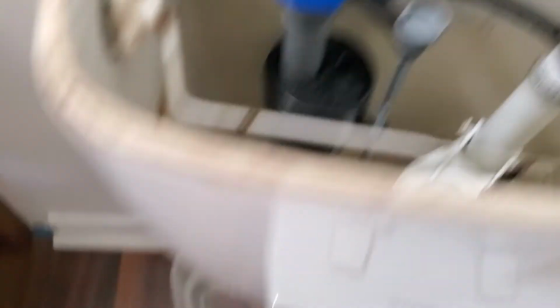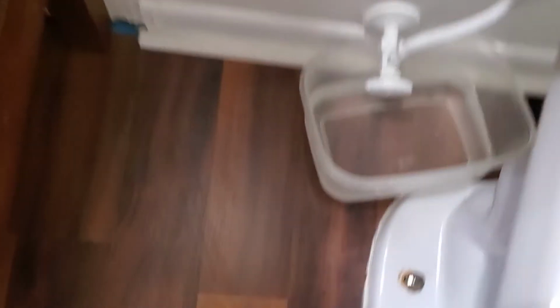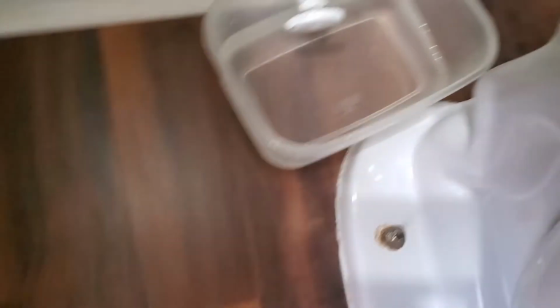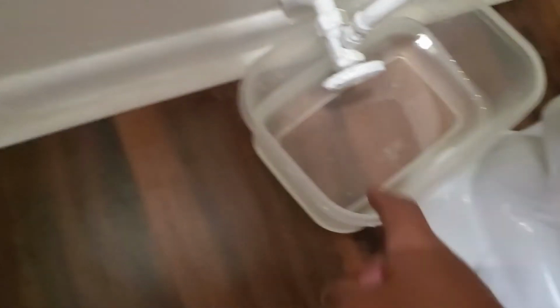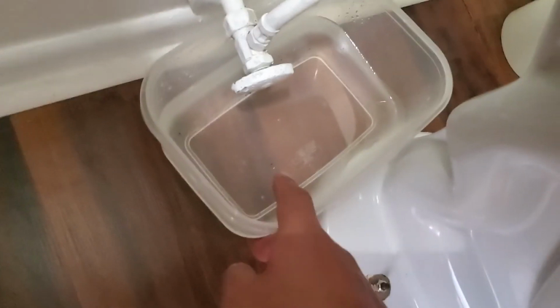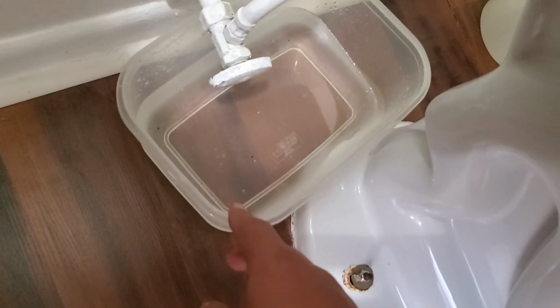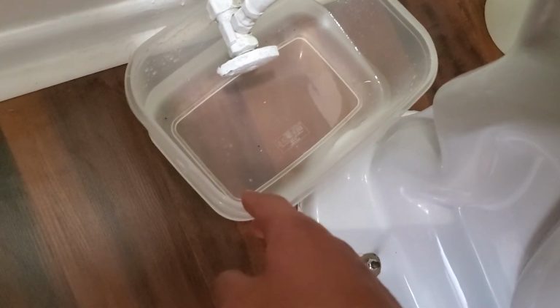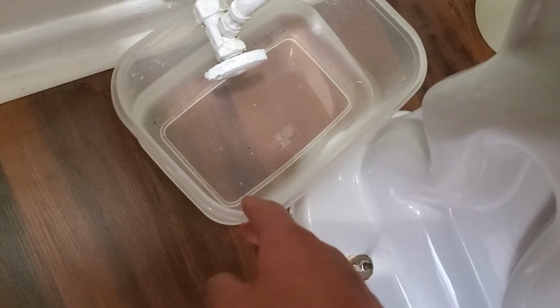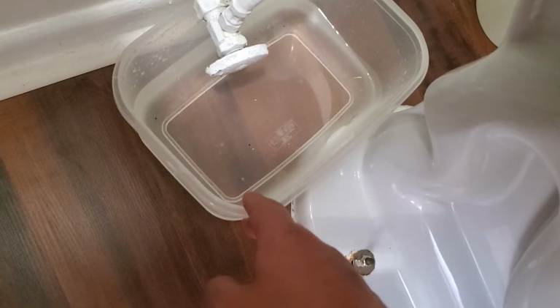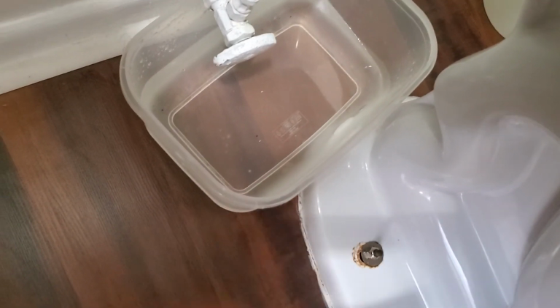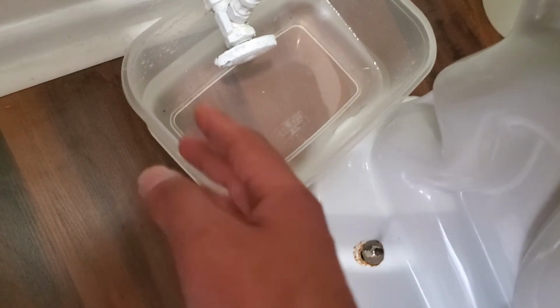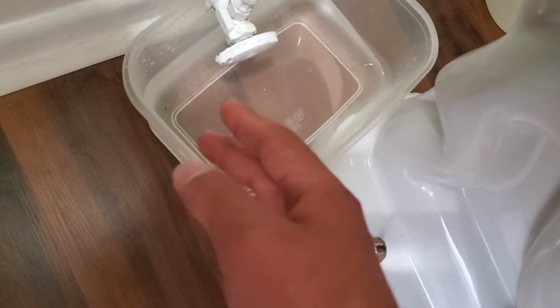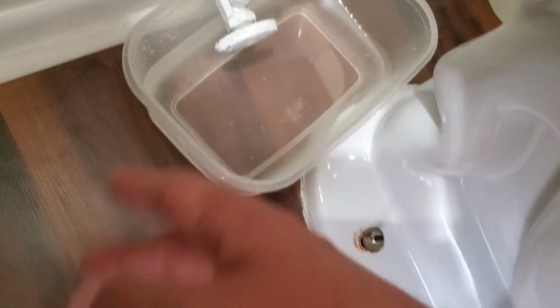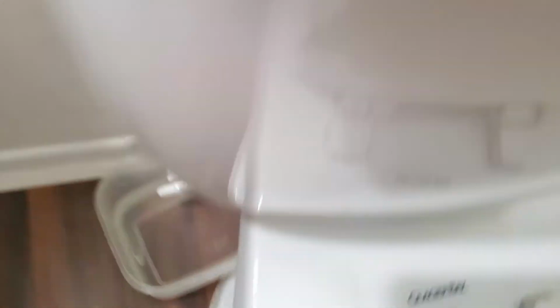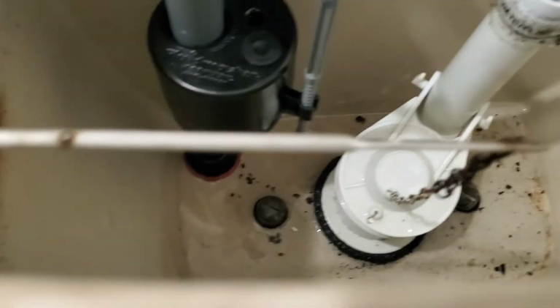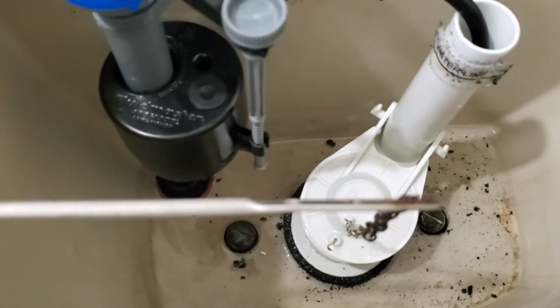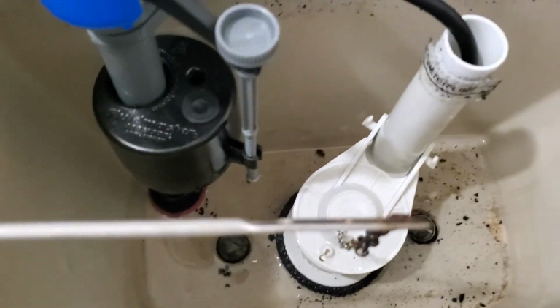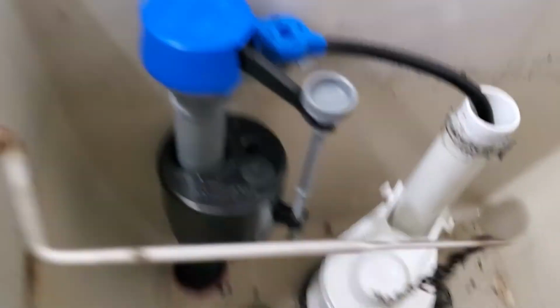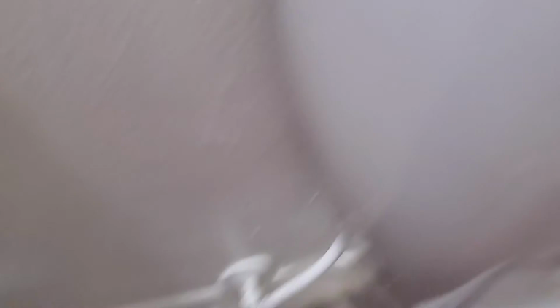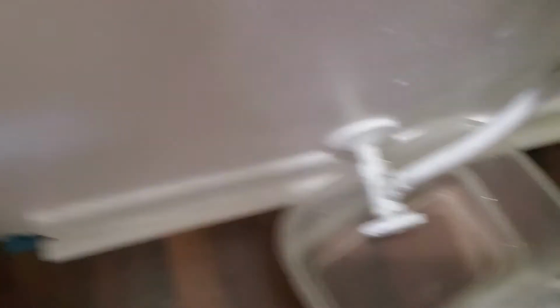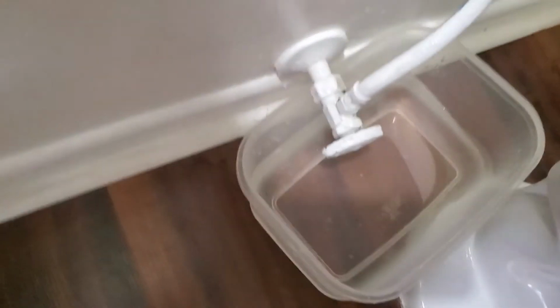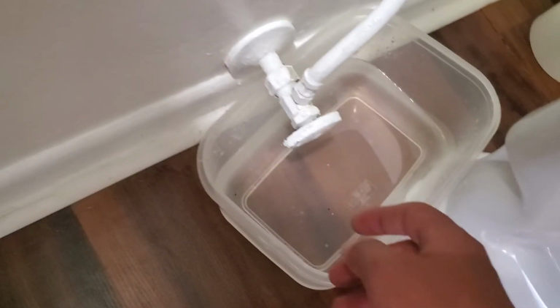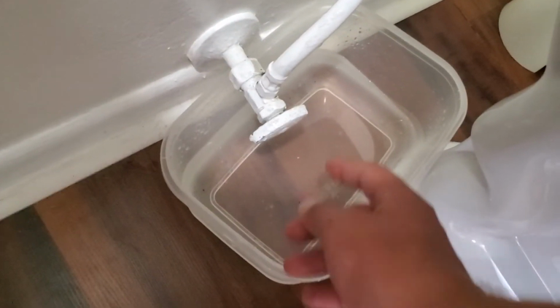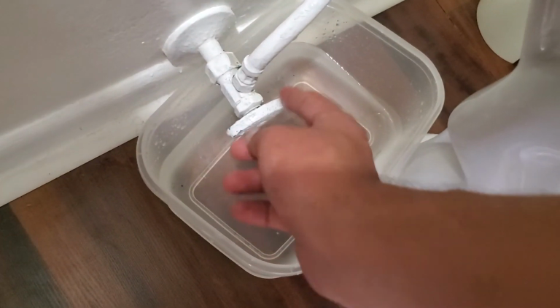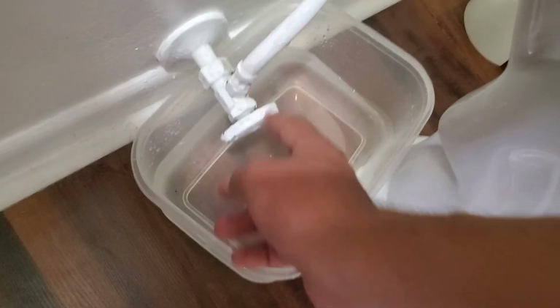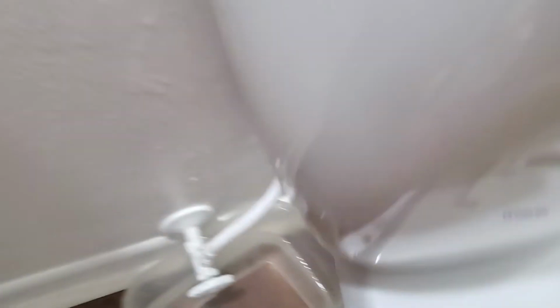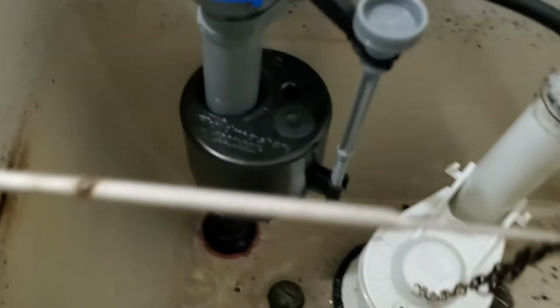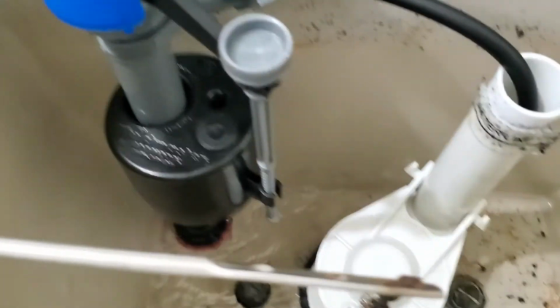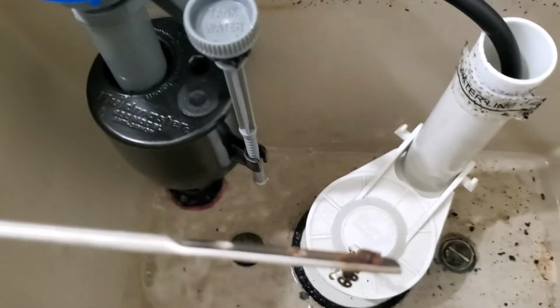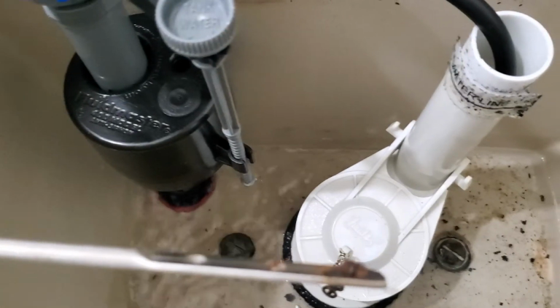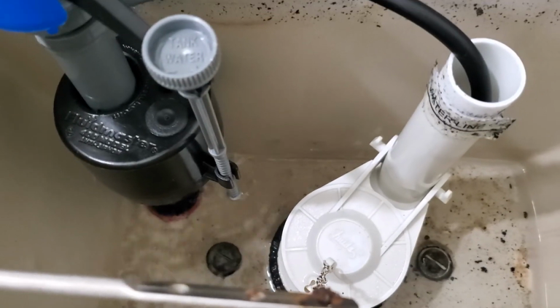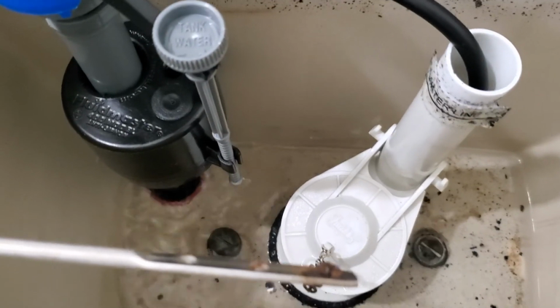Obviously another thing — you definitely want to have like a little container so you don't get water everywhere when you're emptying this. I forgot that little bit in there as well. So I just turned the water on — it's coming in now.